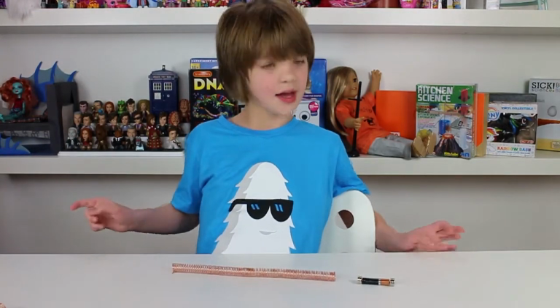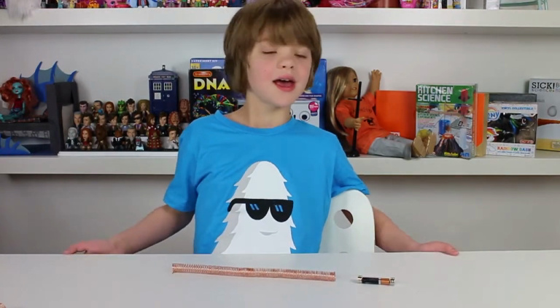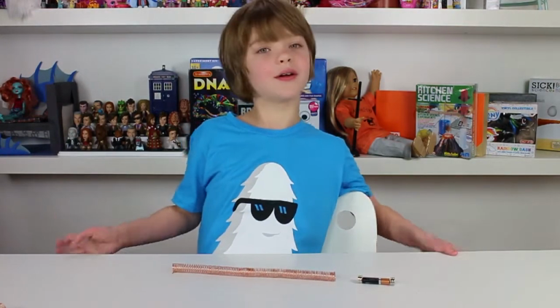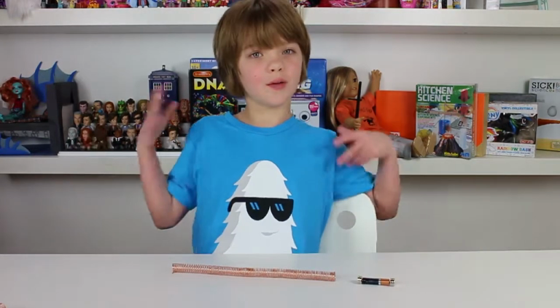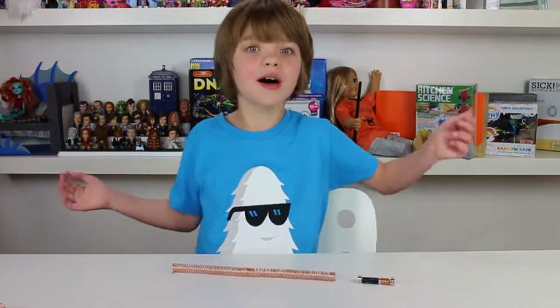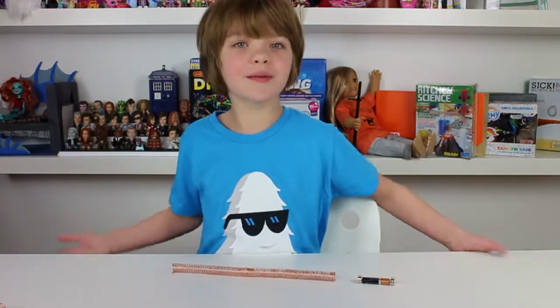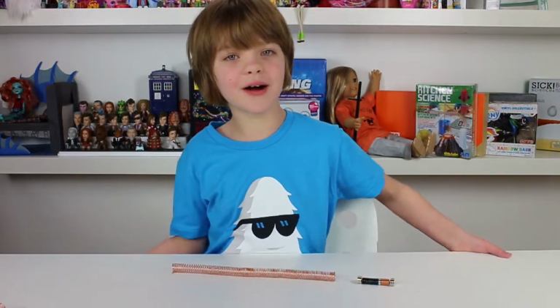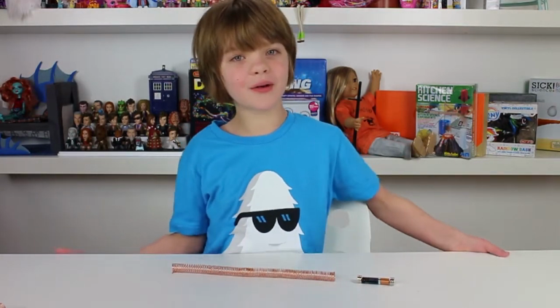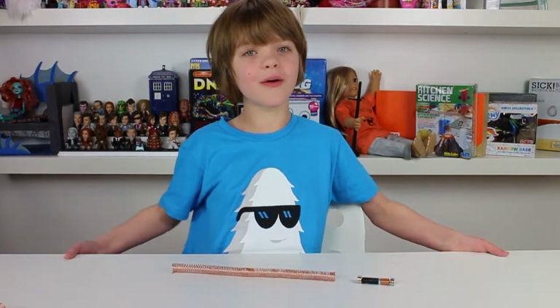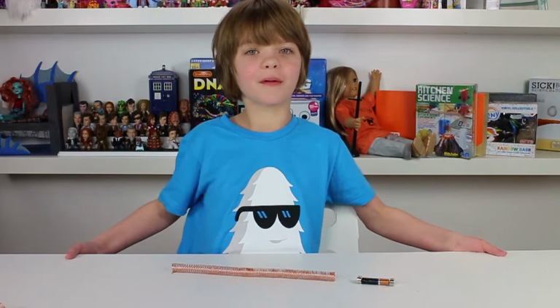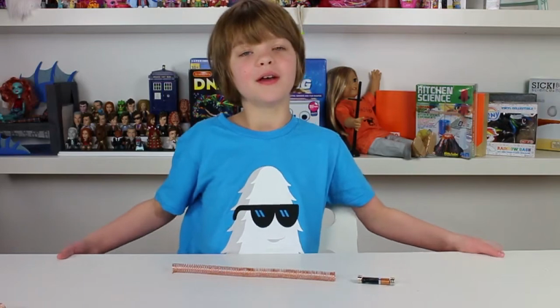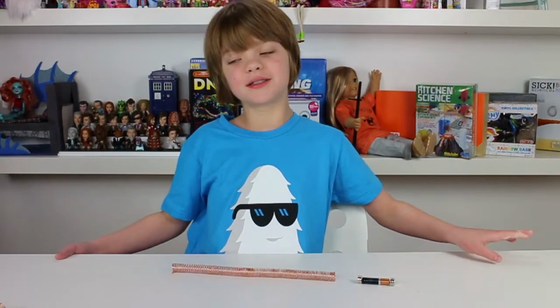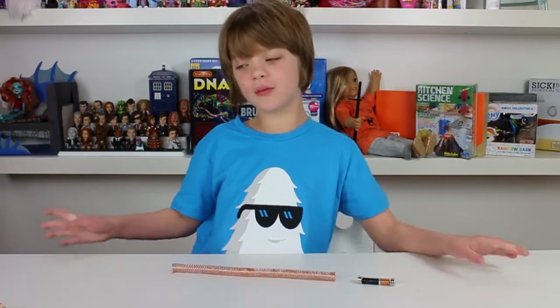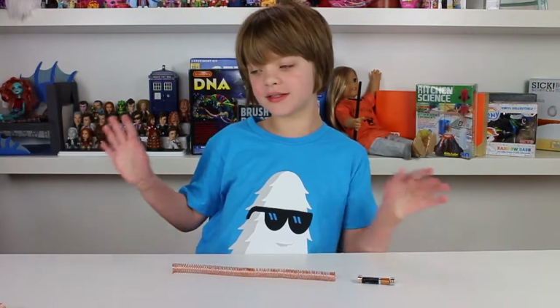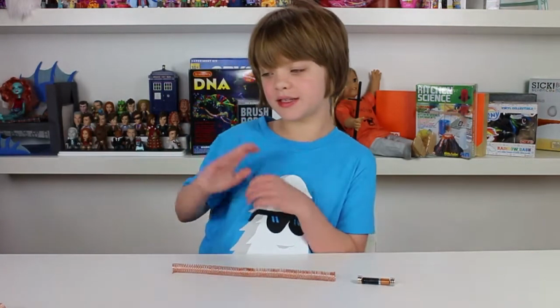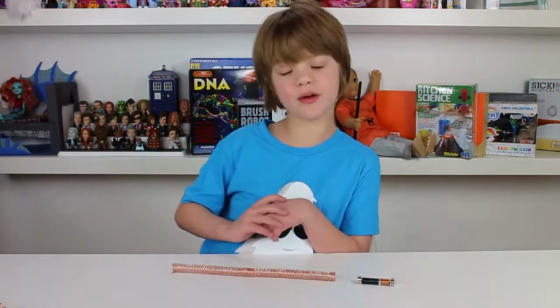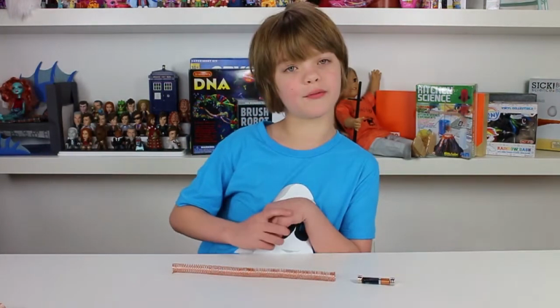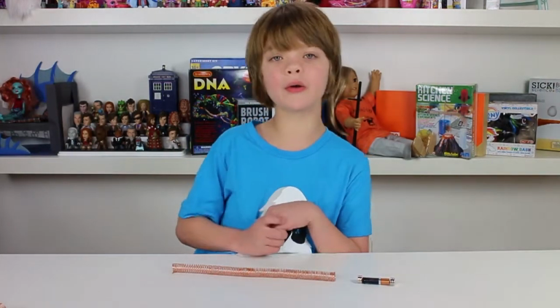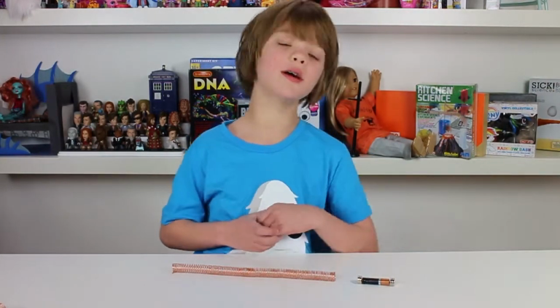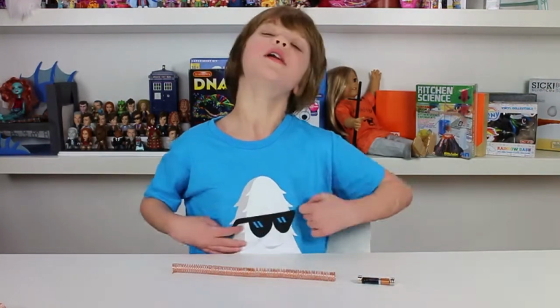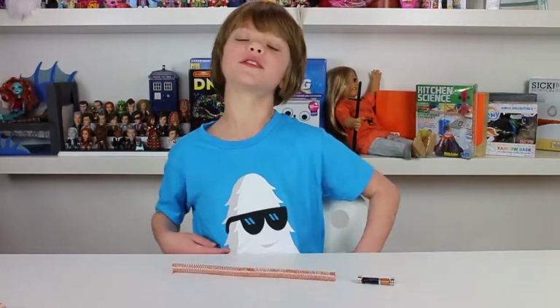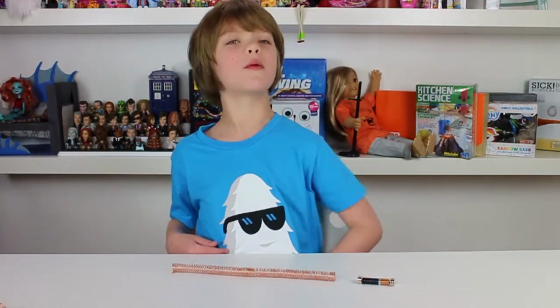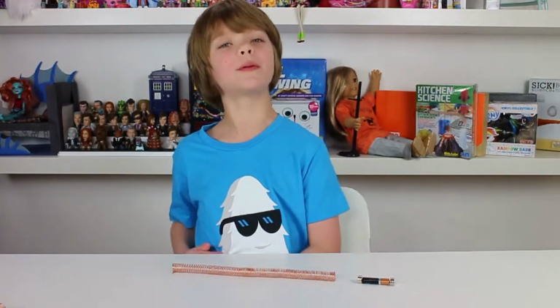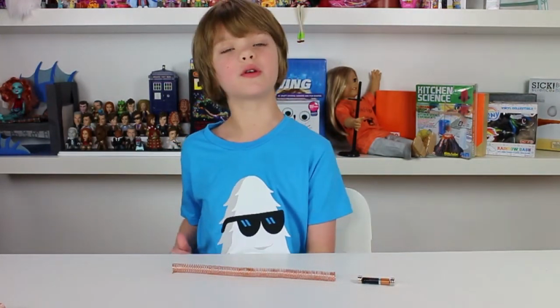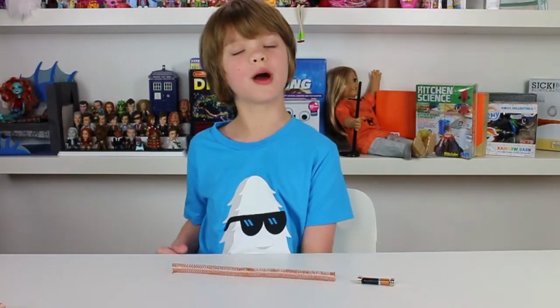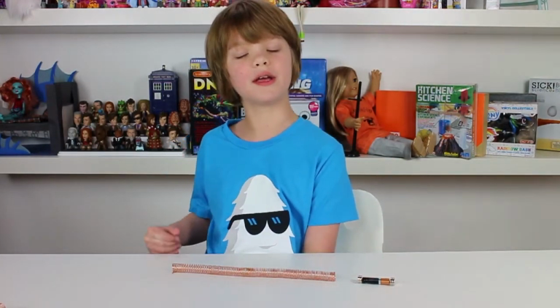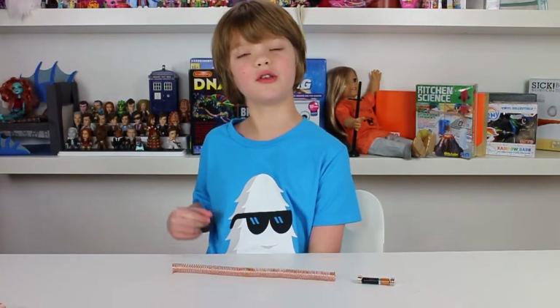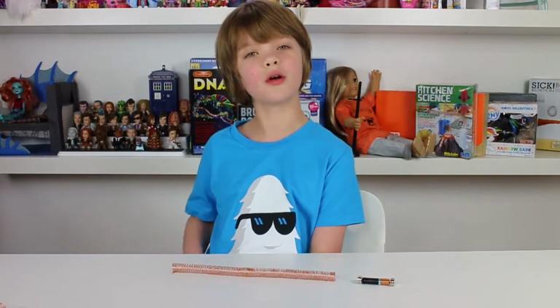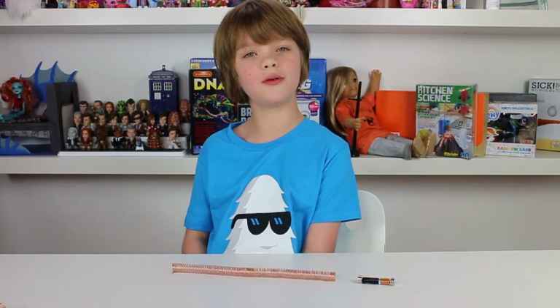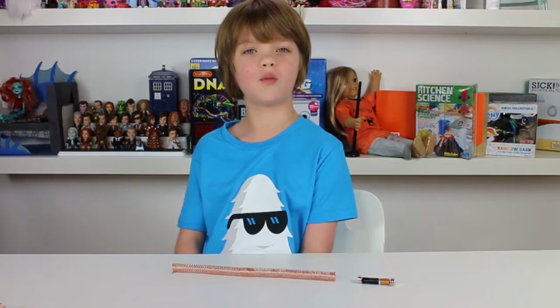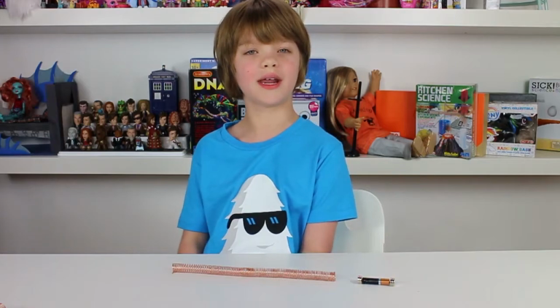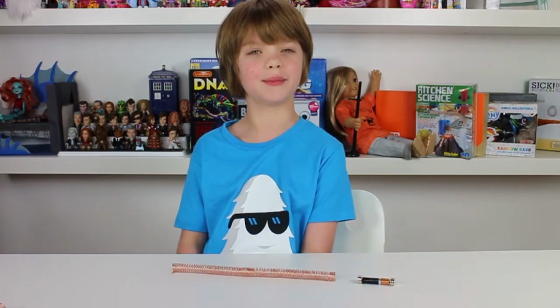And we were all like, 'What? Wow, cool!' So we decided to make one of our own. Today we'll be showing you how to make your own and why it happens.